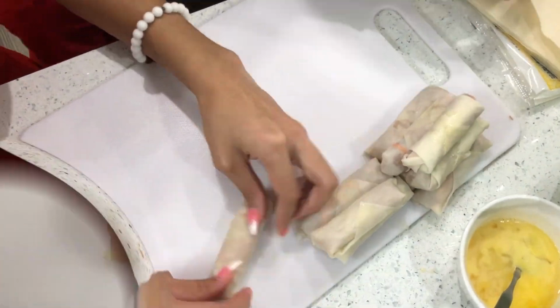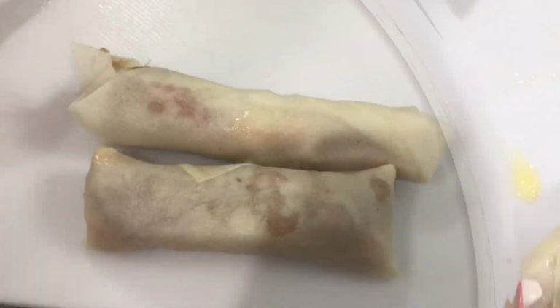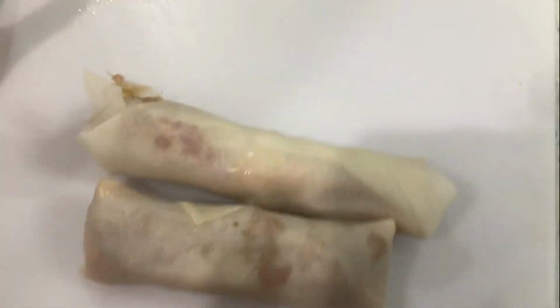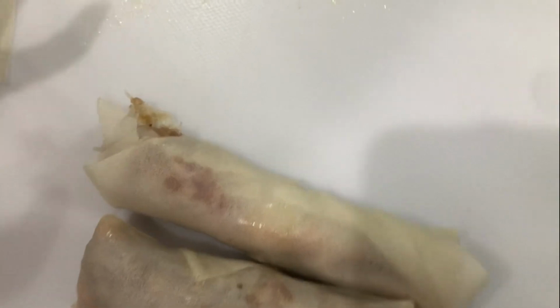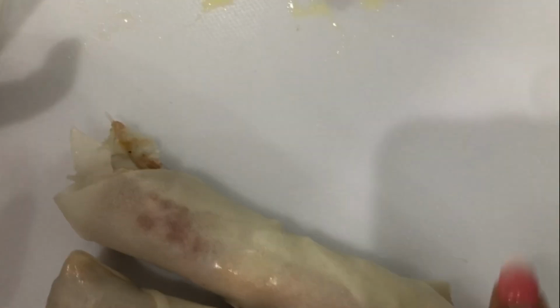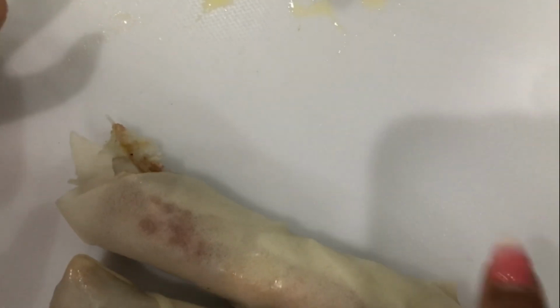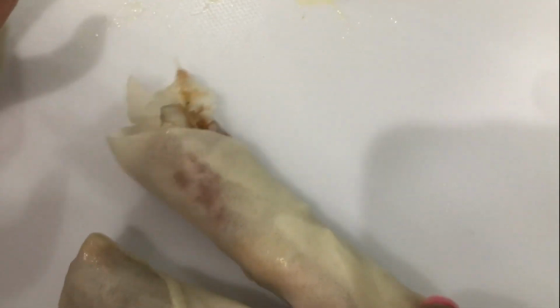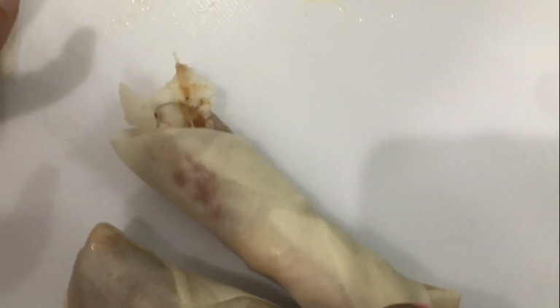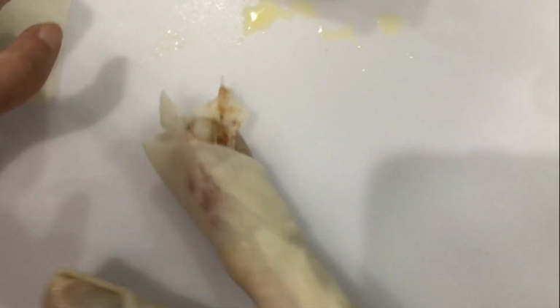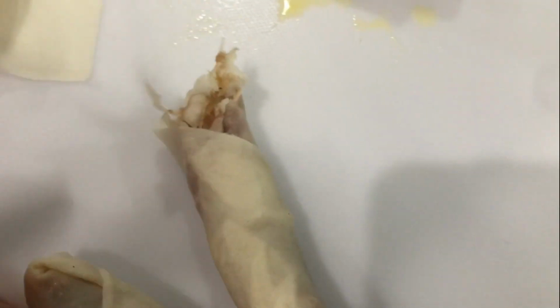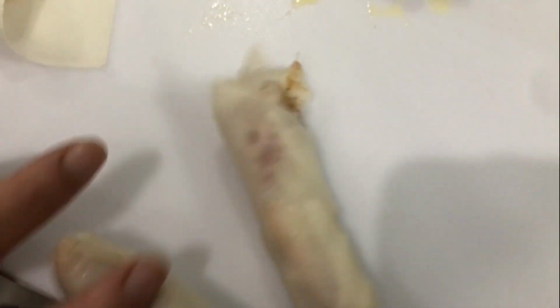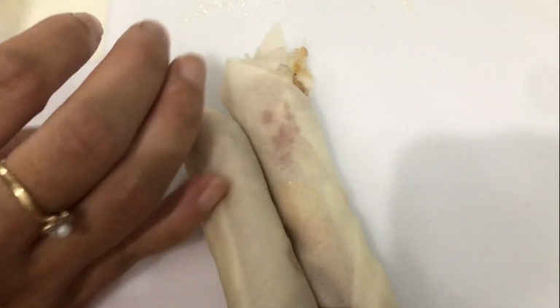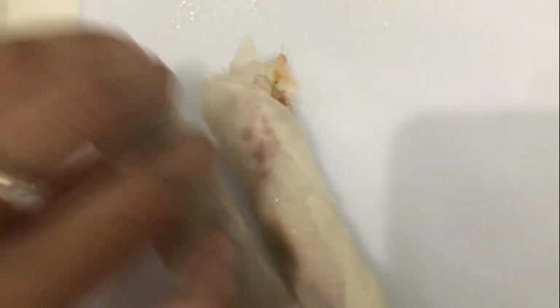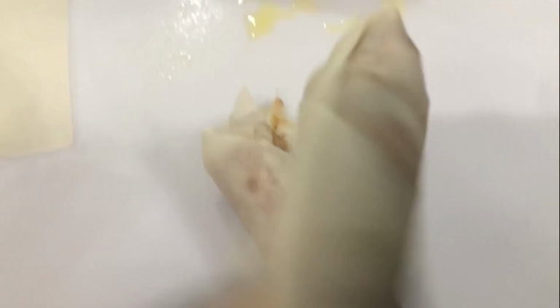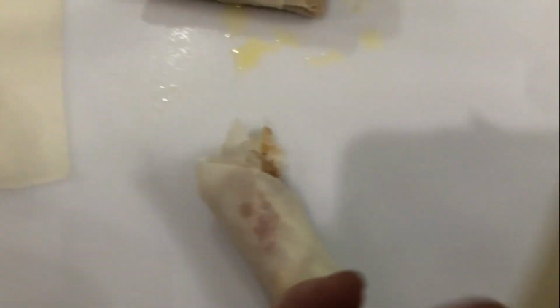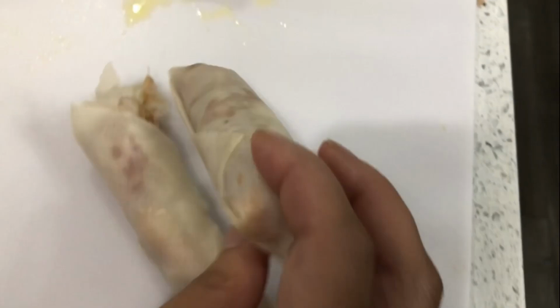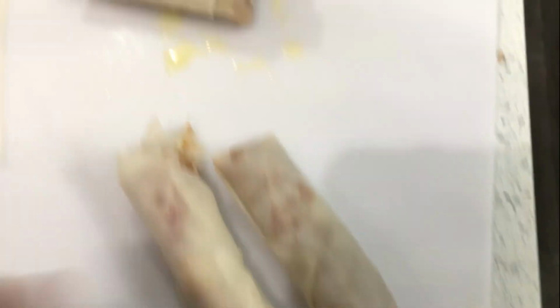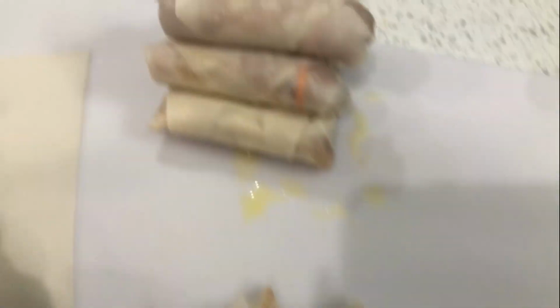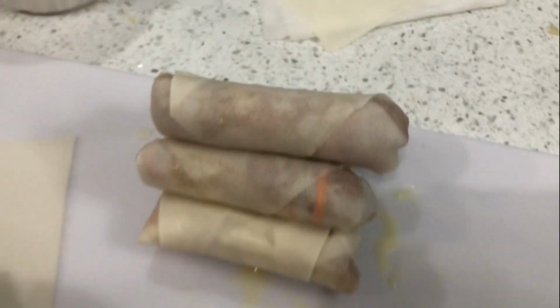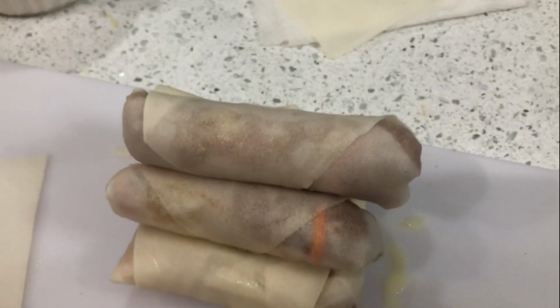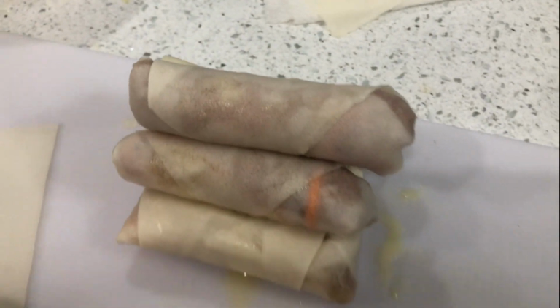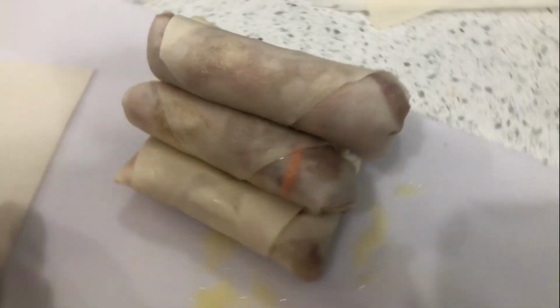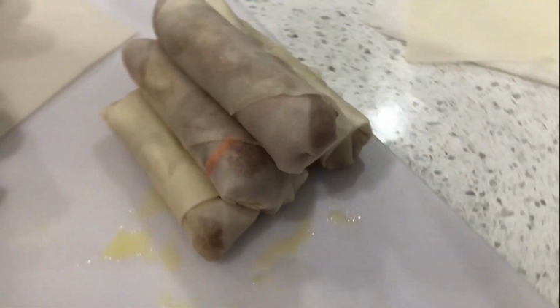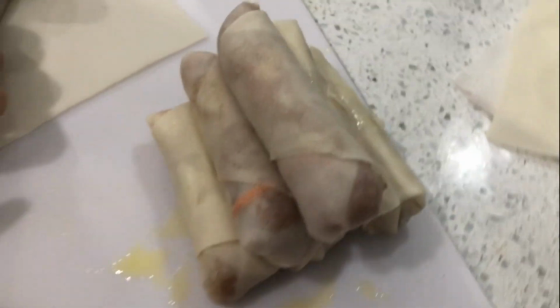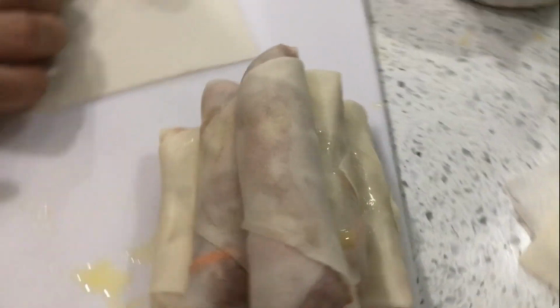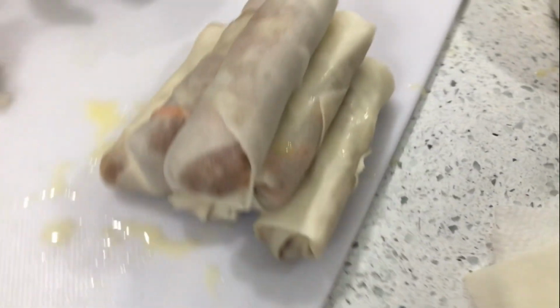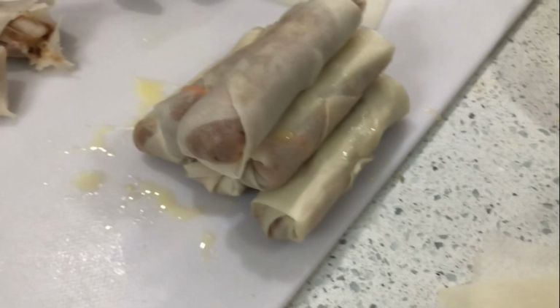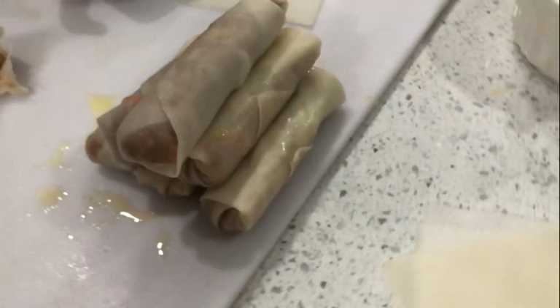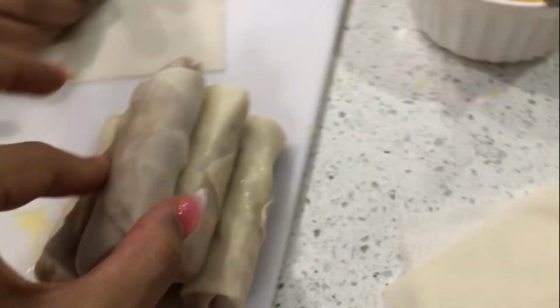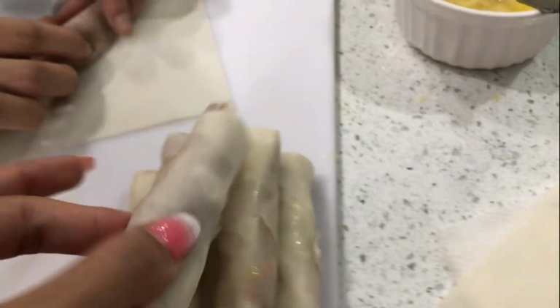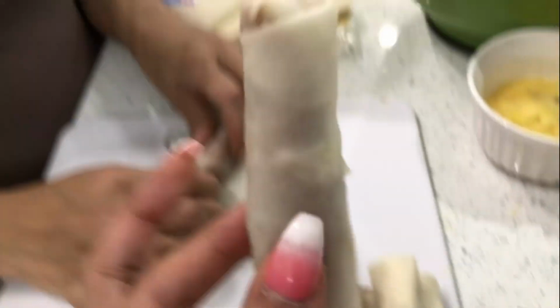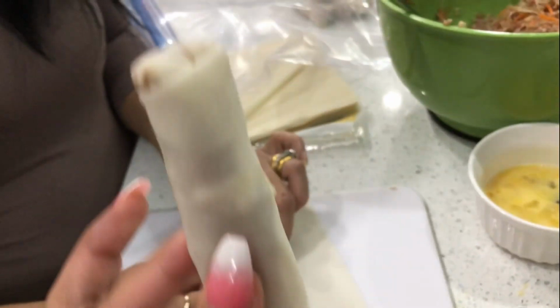The first try will look something like this — wonky and ugly. But it gets so much better if you just keep practicing, so don't give up. You'll get your perfectly rolled spring rolls.